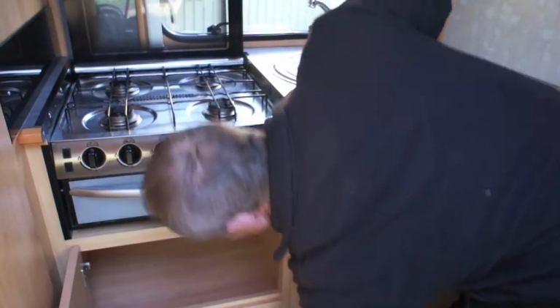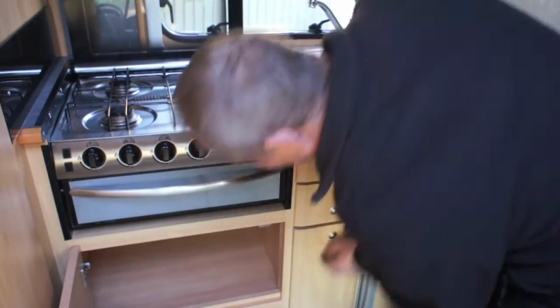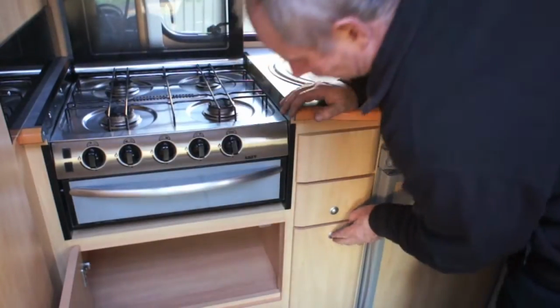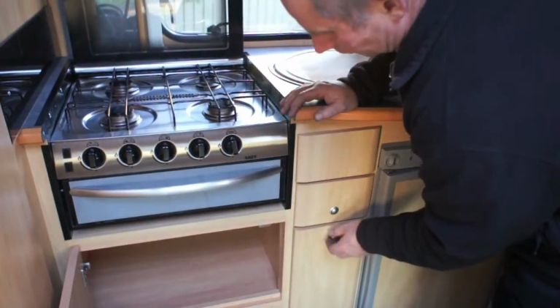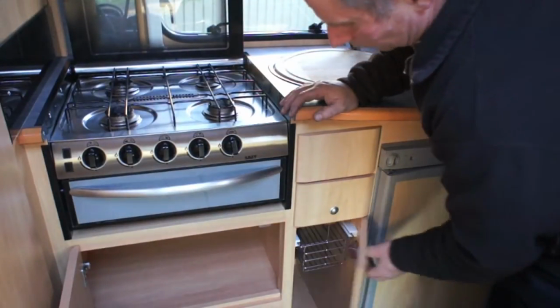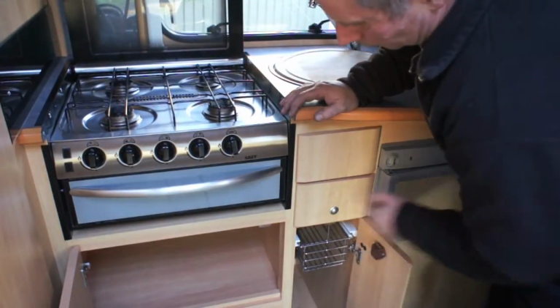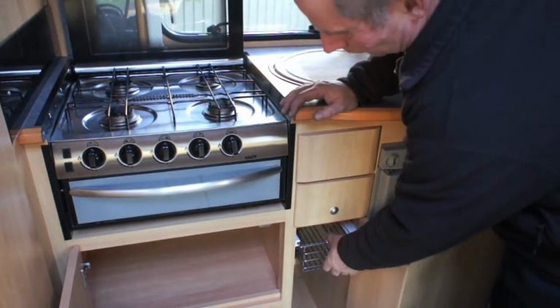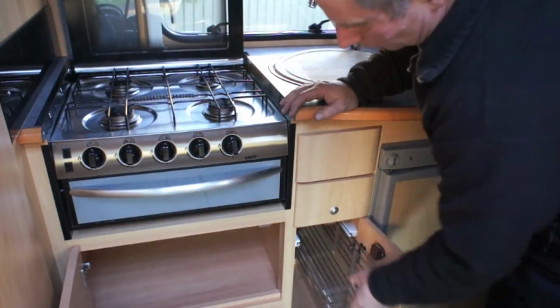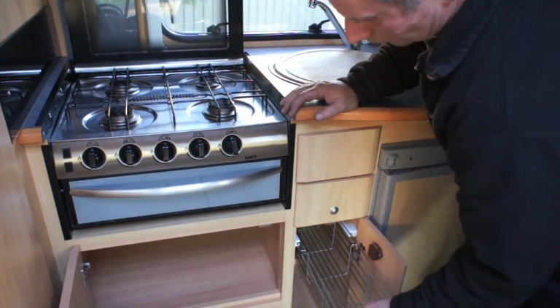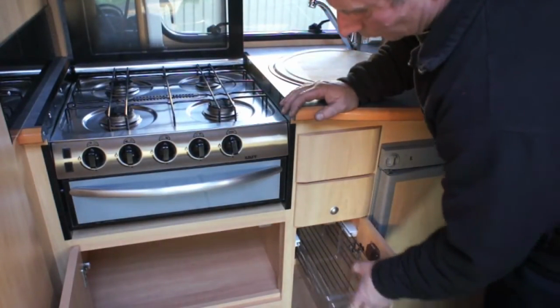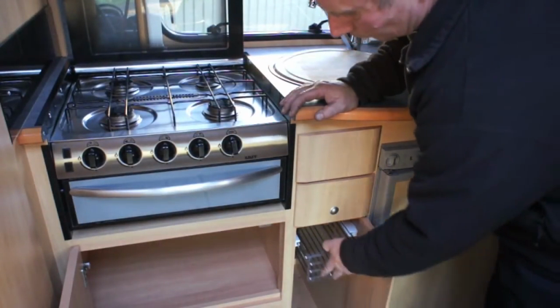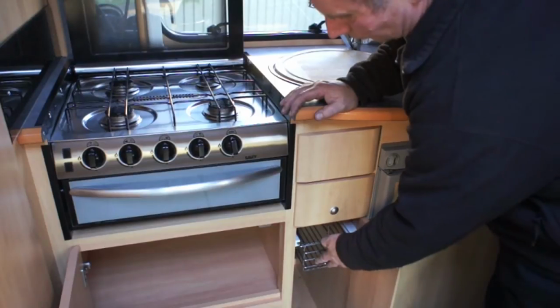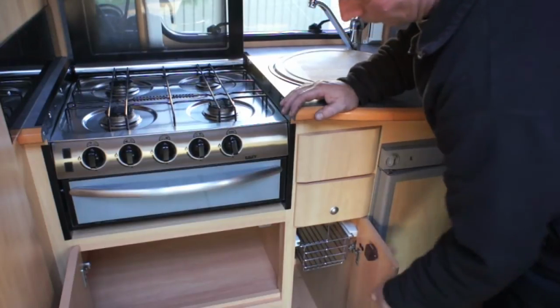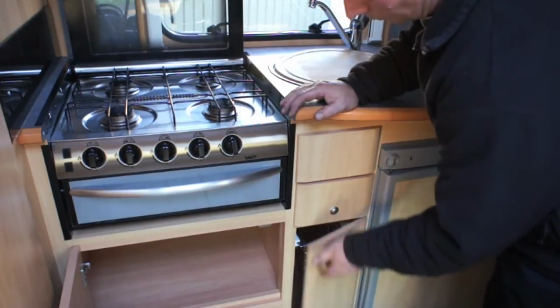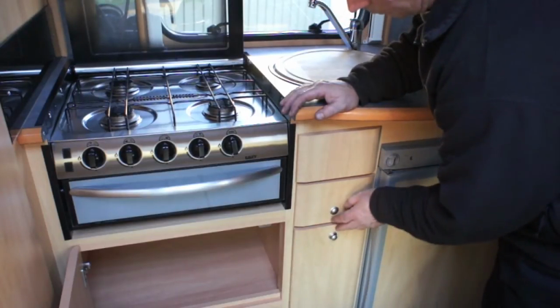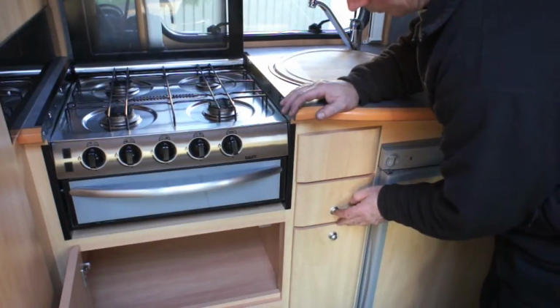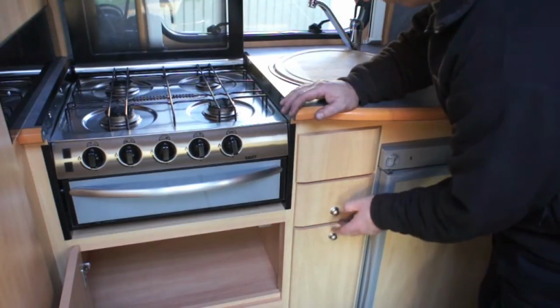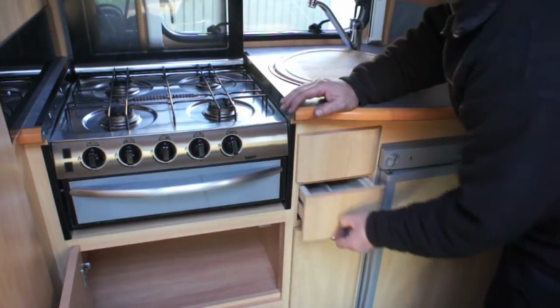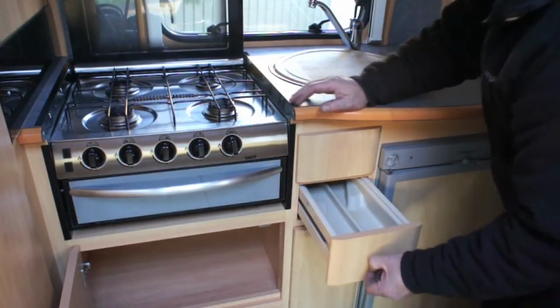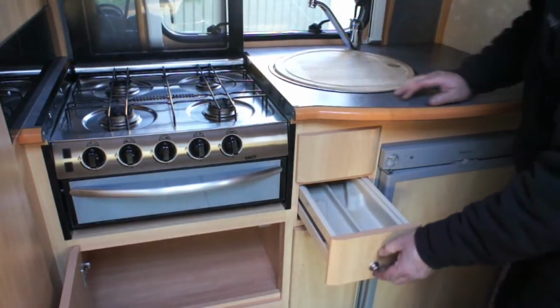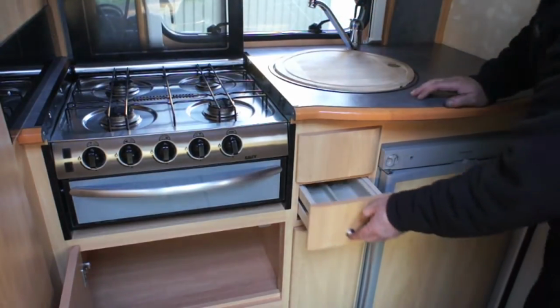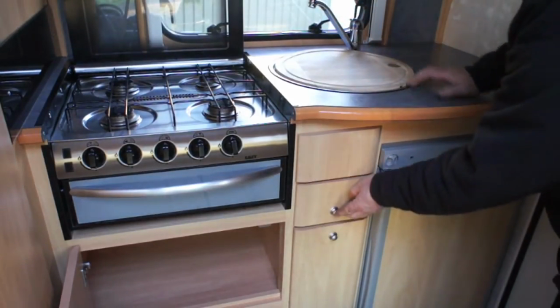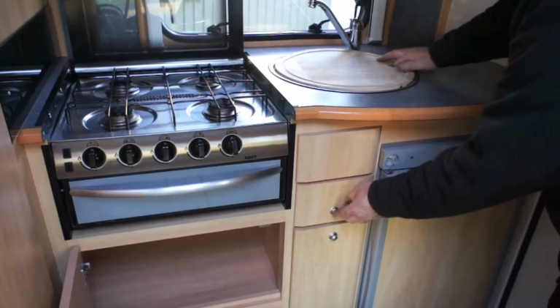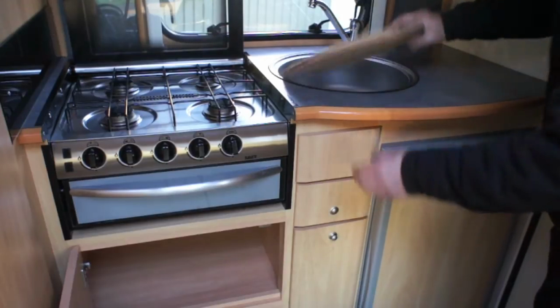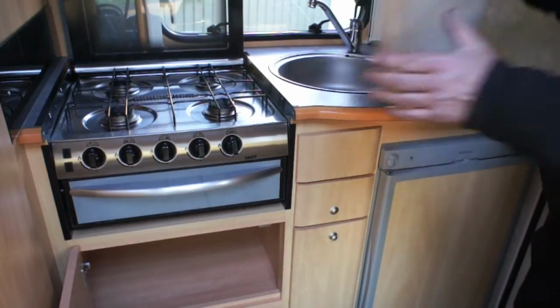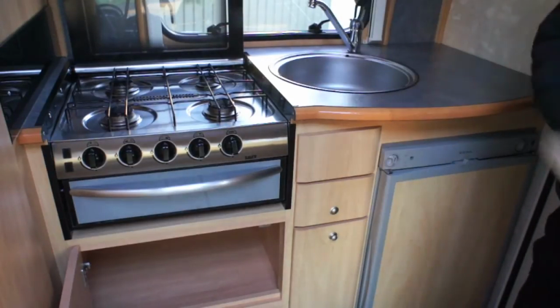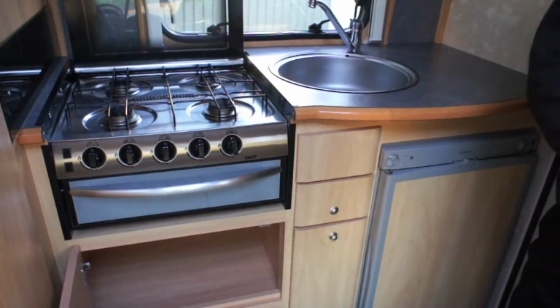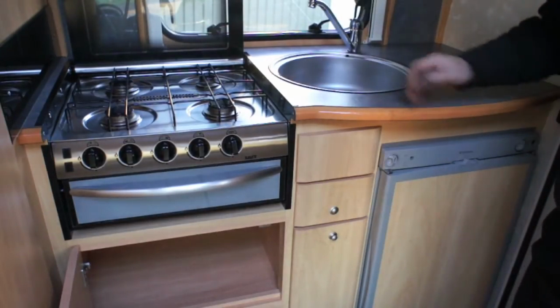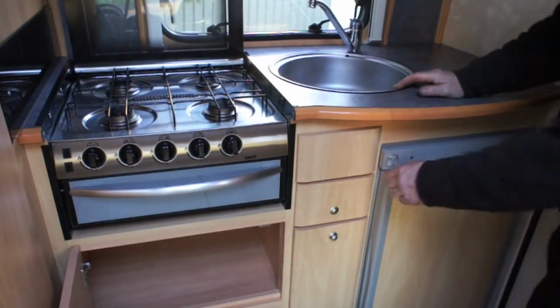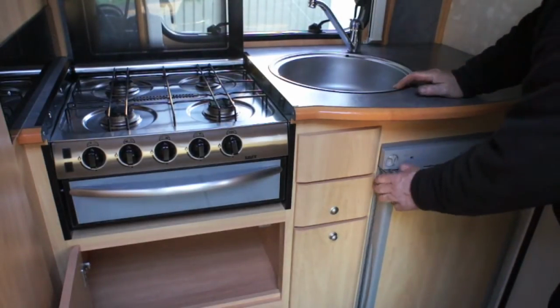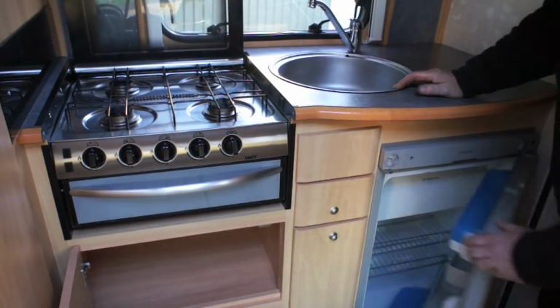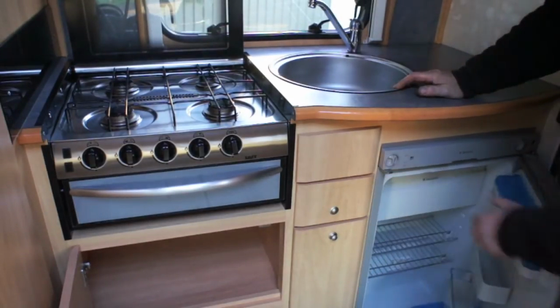In the kitchen area there is a four burner hob, a grill, plenty of locker space, sink with hot and cold water, and a three-way type fridge with freezer box.